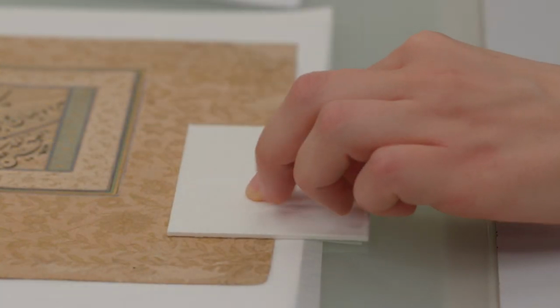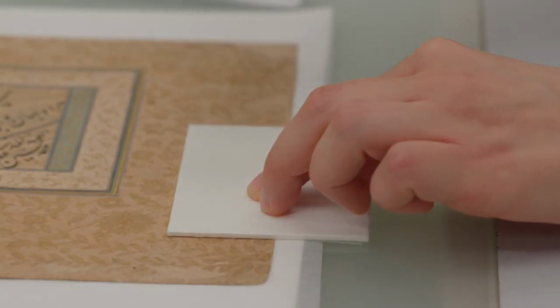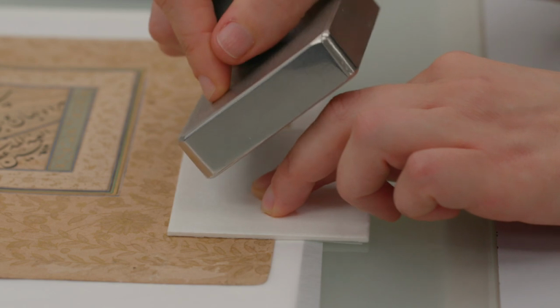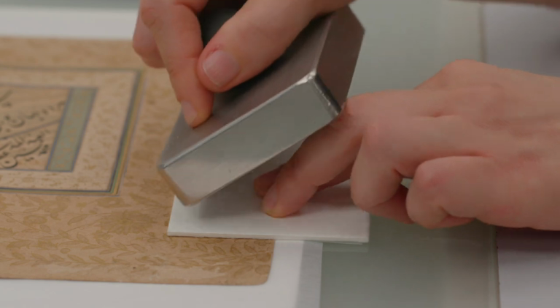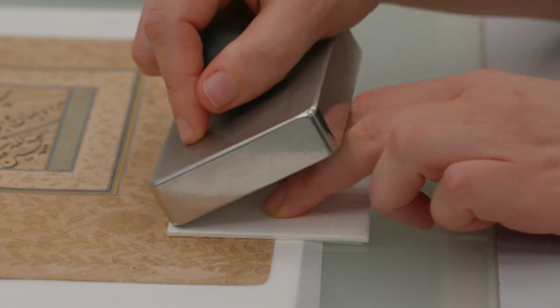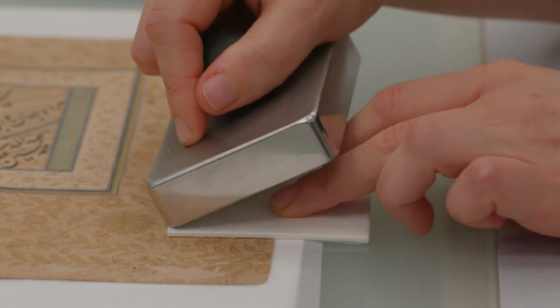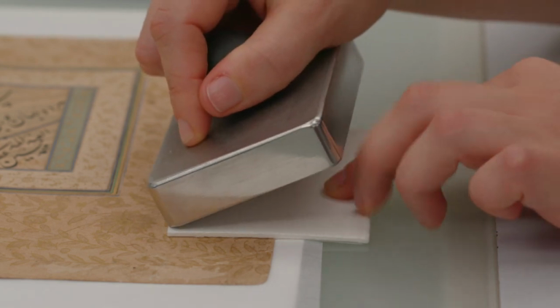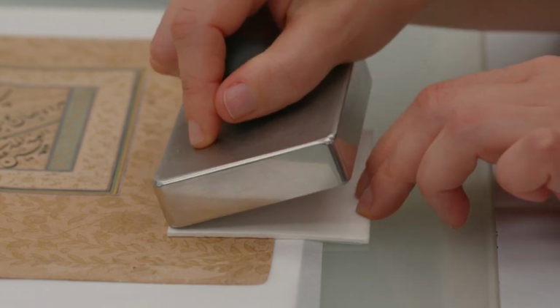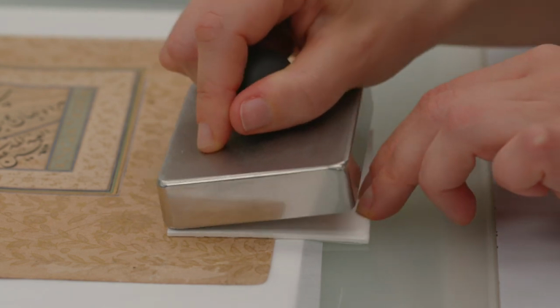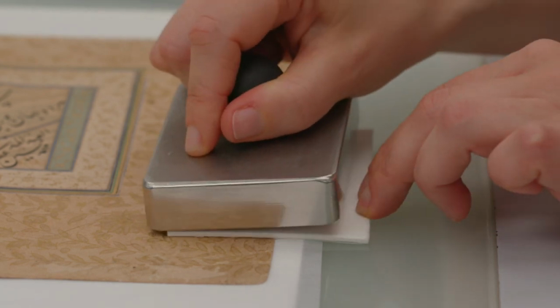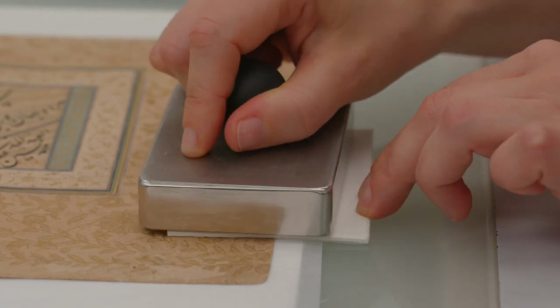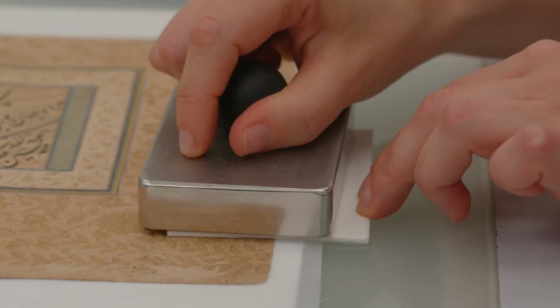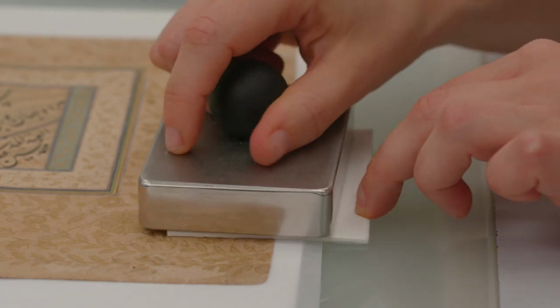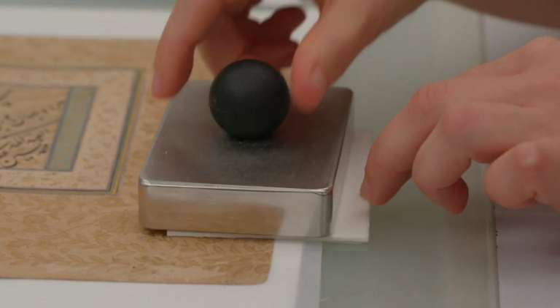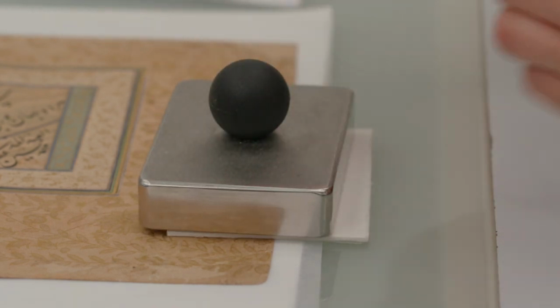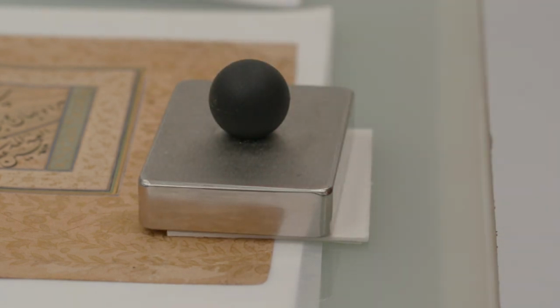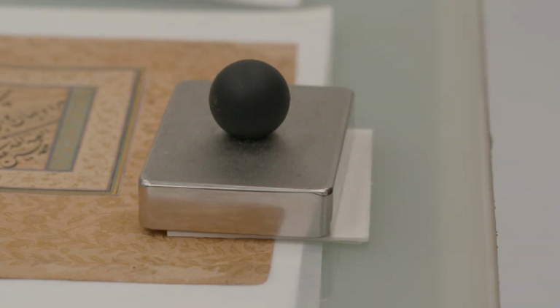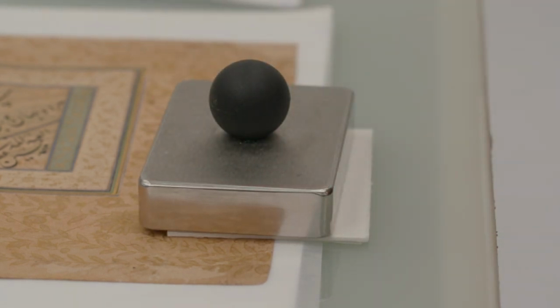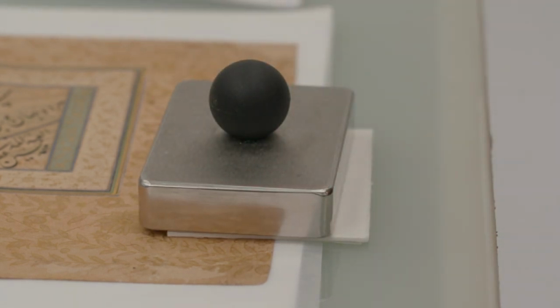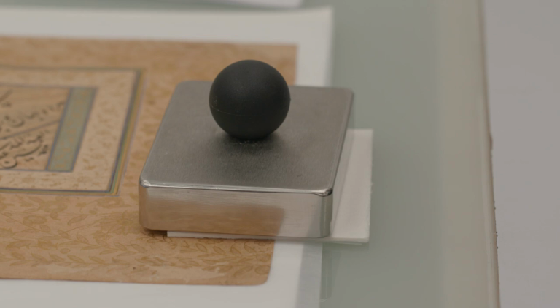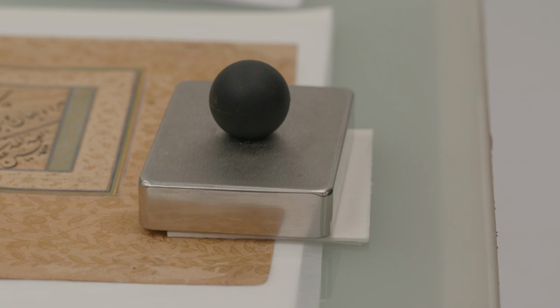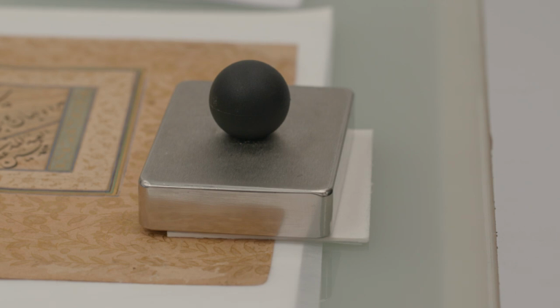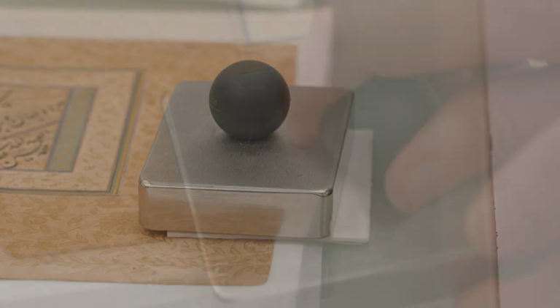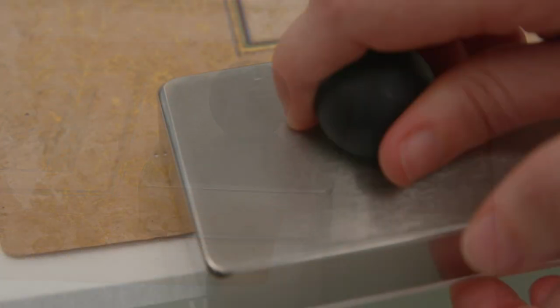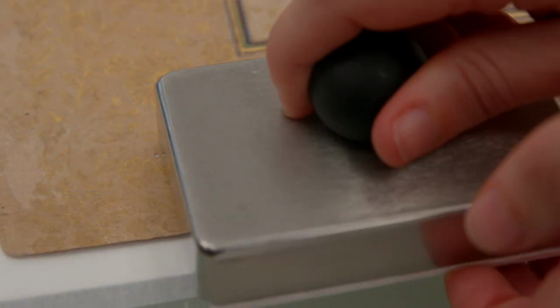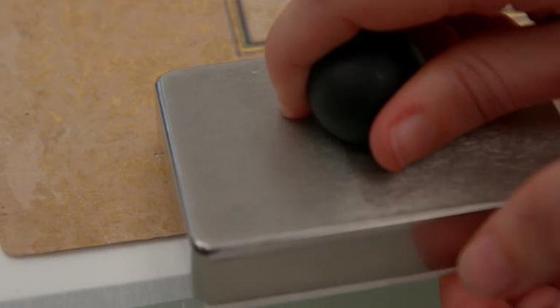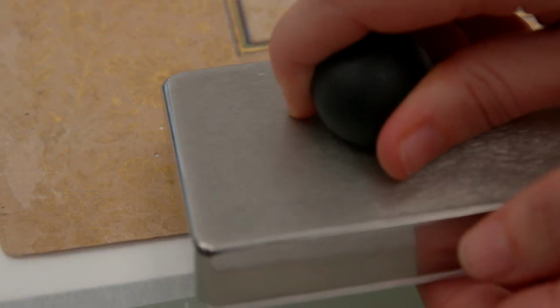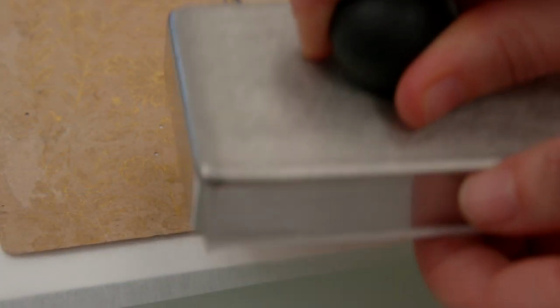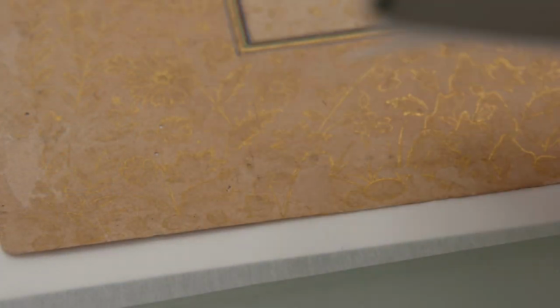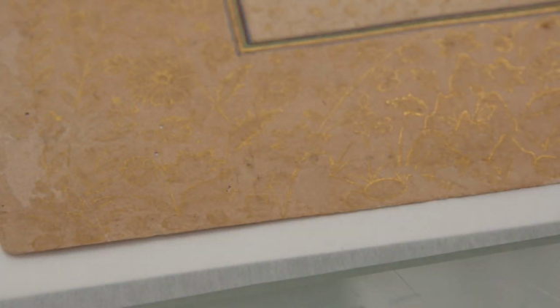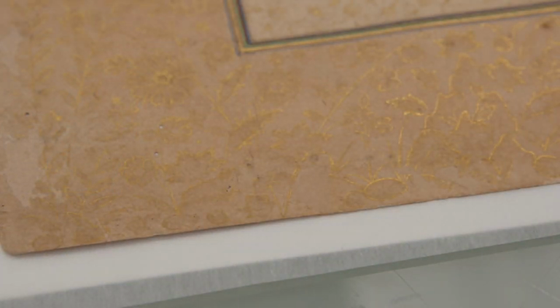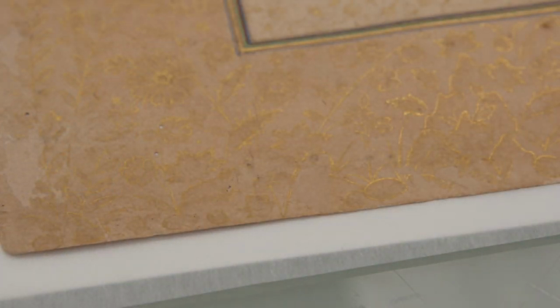I want my repairs to be very discreet from a distance so that you can appreciate the whole object. But if you look very closely, it's important that they're obviously modern repairs.